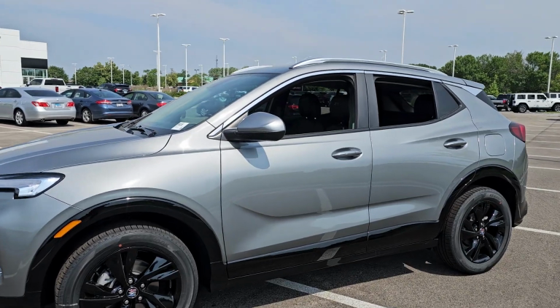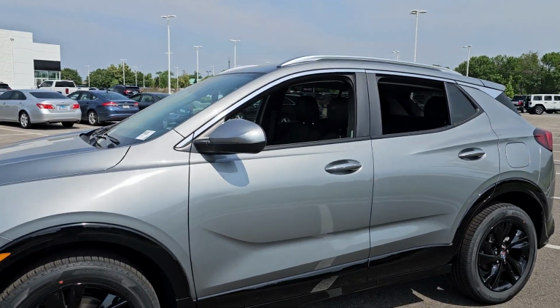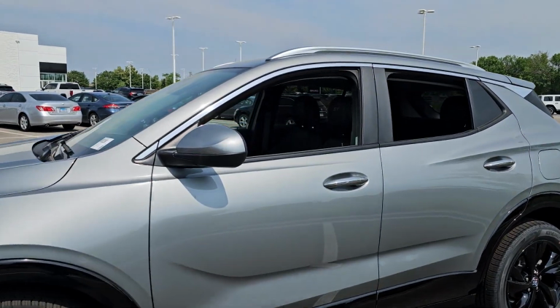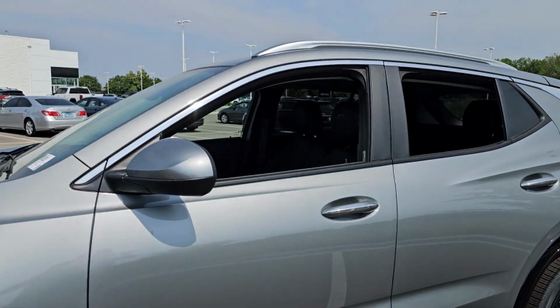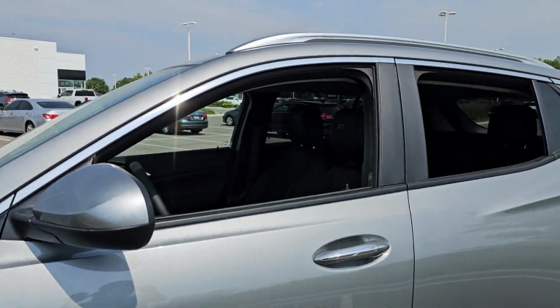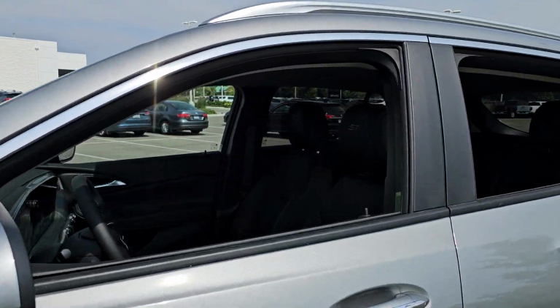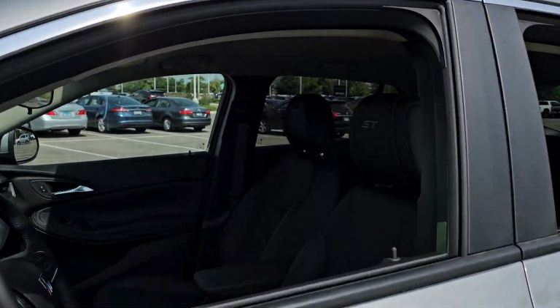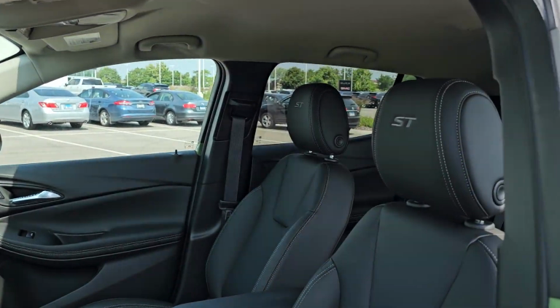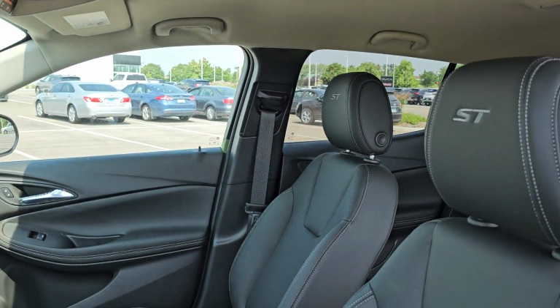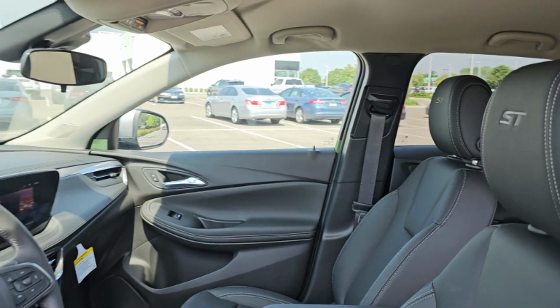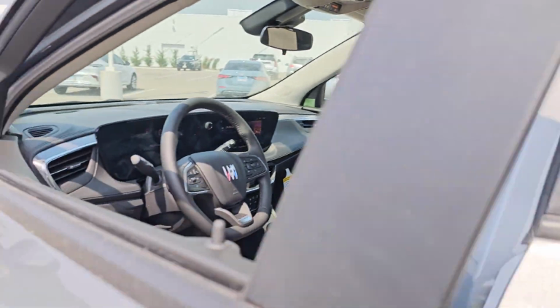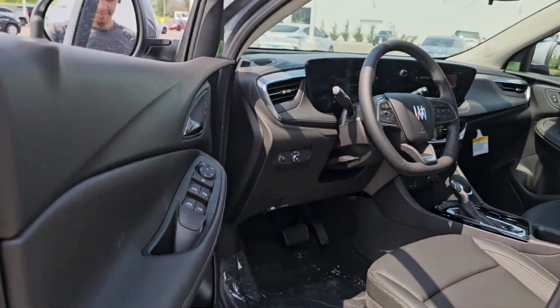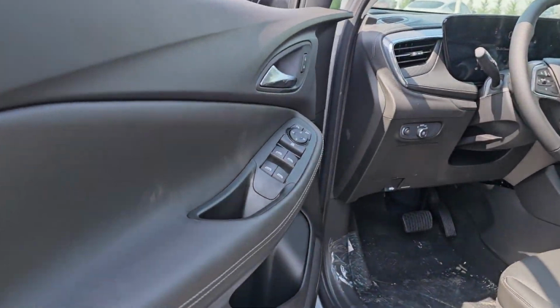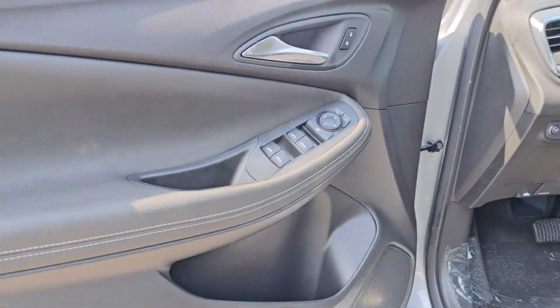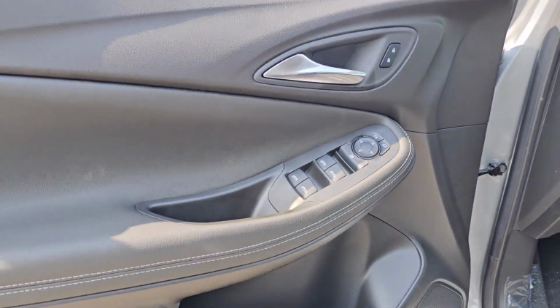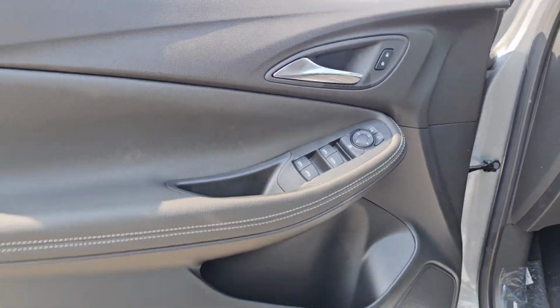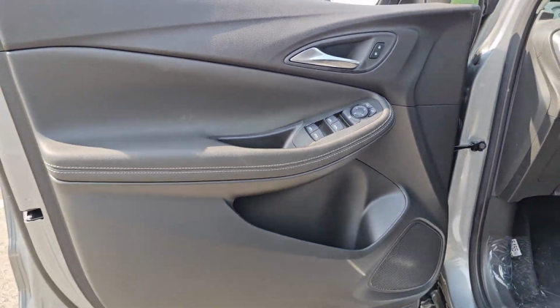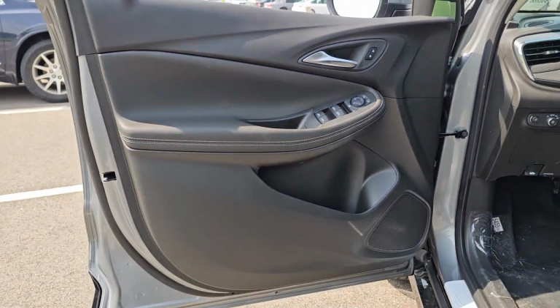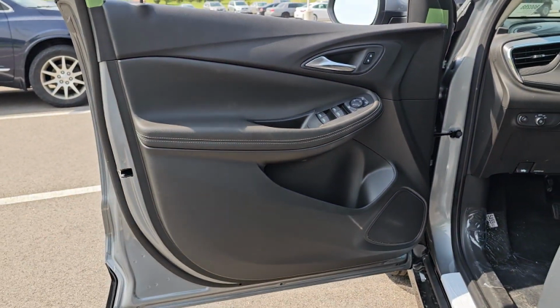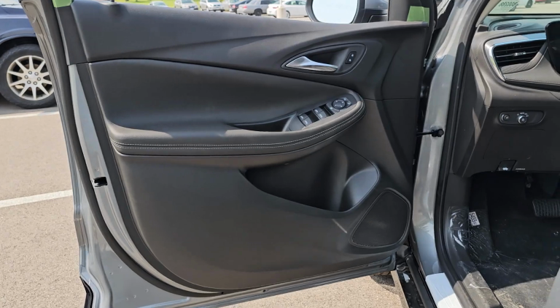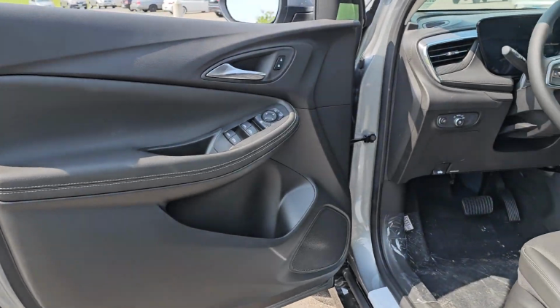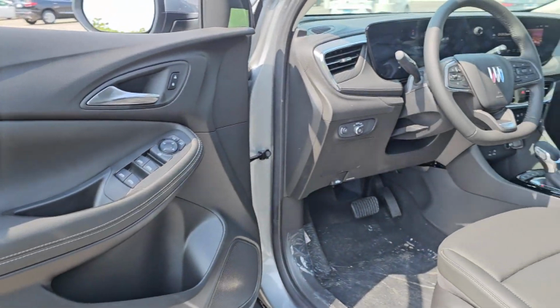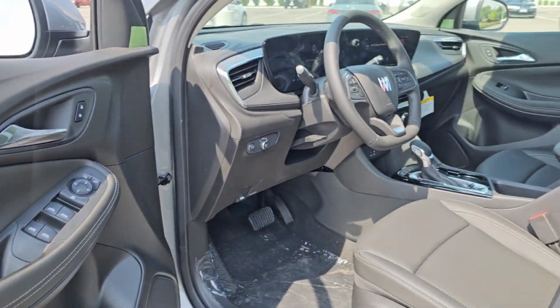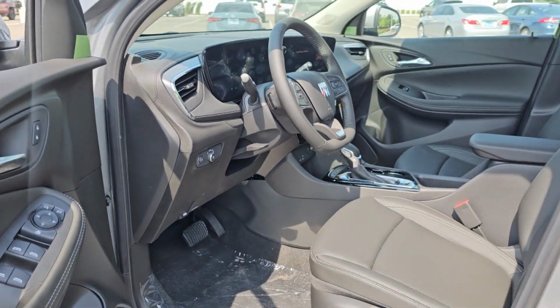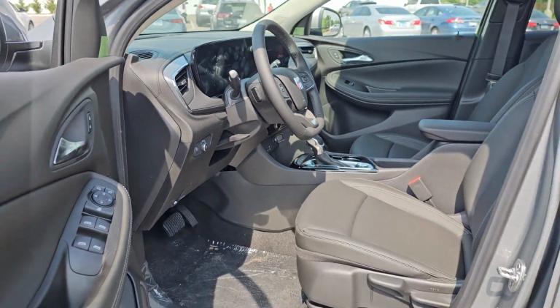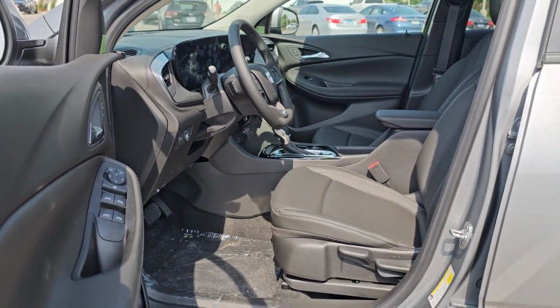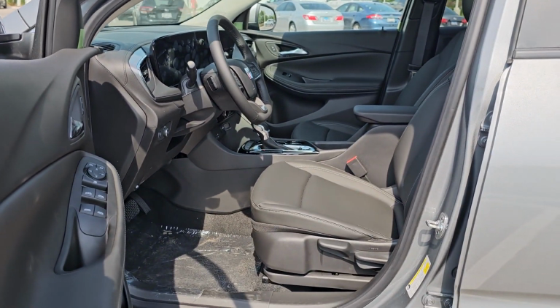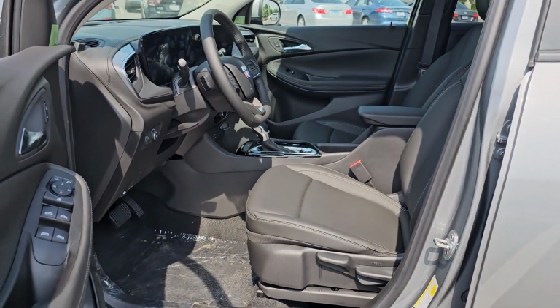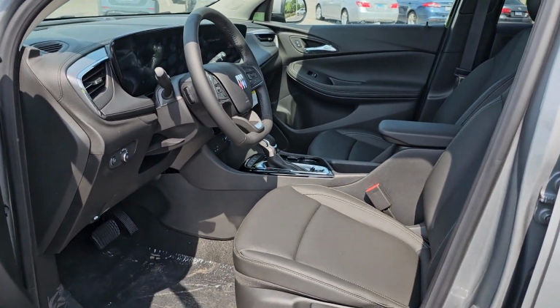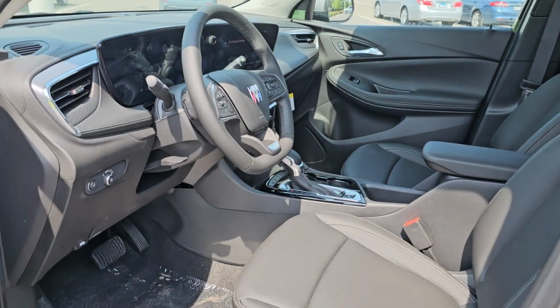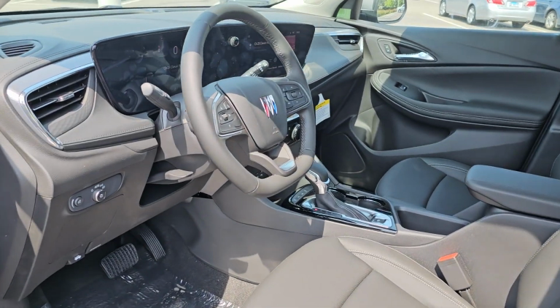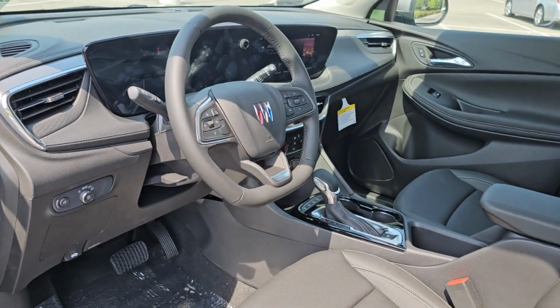These are just some of the great options this vehicle comes with: Apple CarPlay and/or Android Auto, wireless Apple CarPlay and/or Android Auto, keyless entry, satellite radio, backup camera, and heated mirrors.